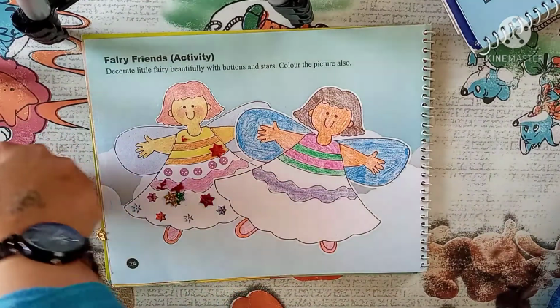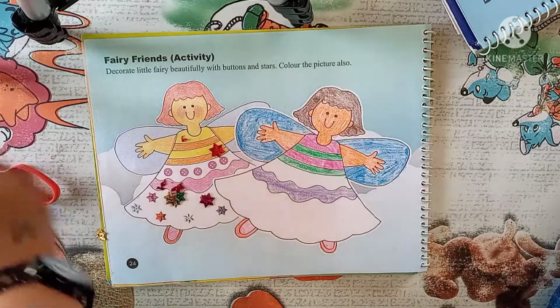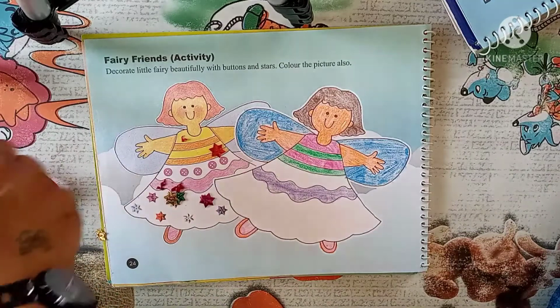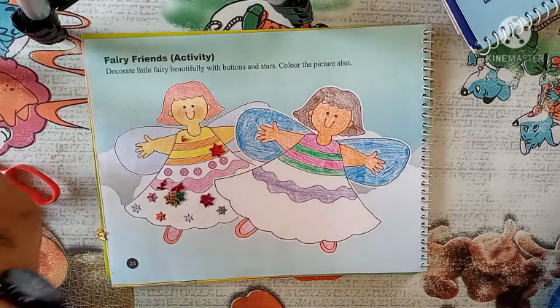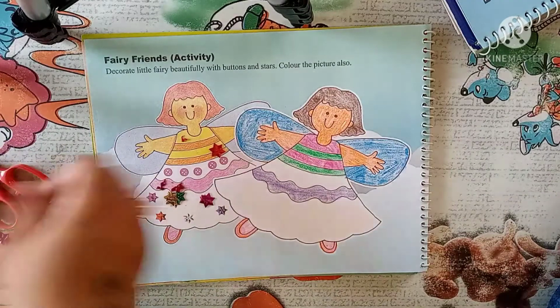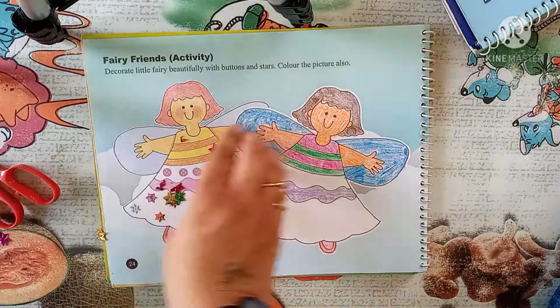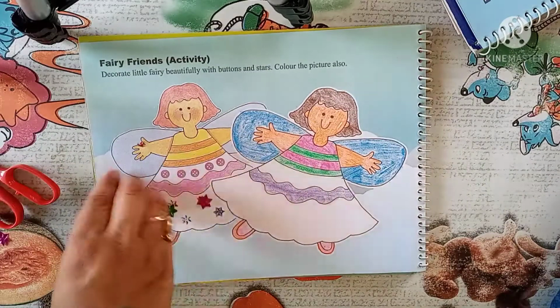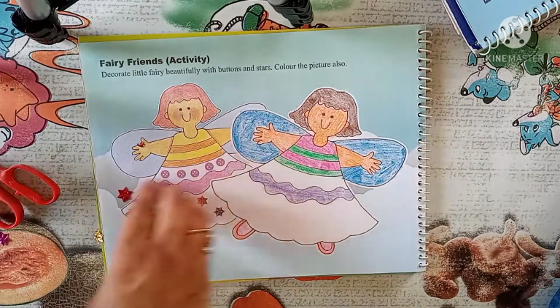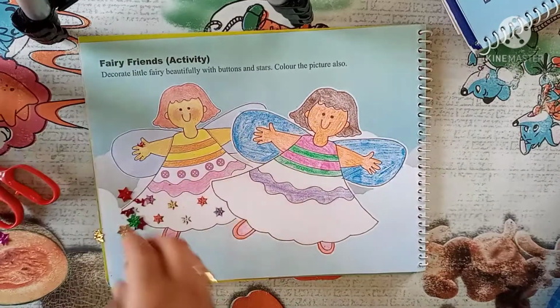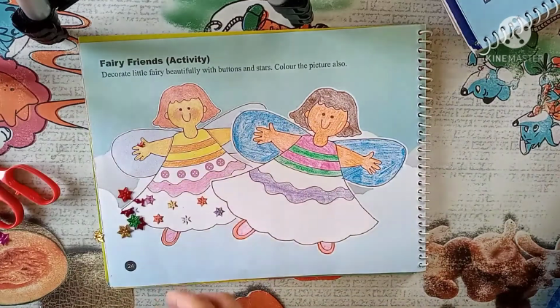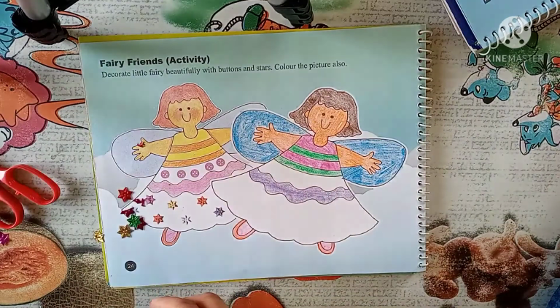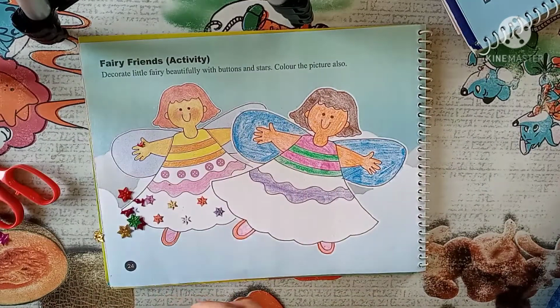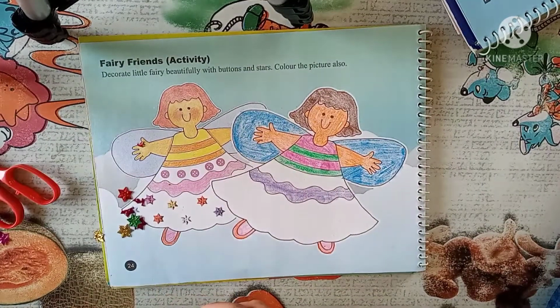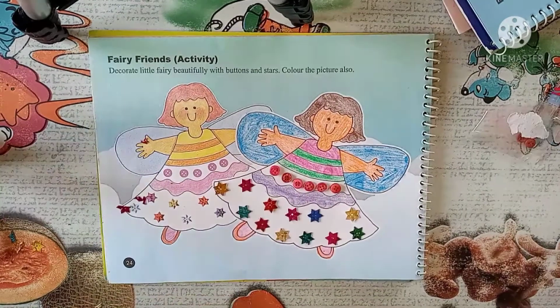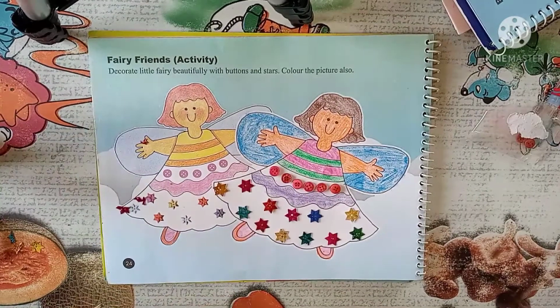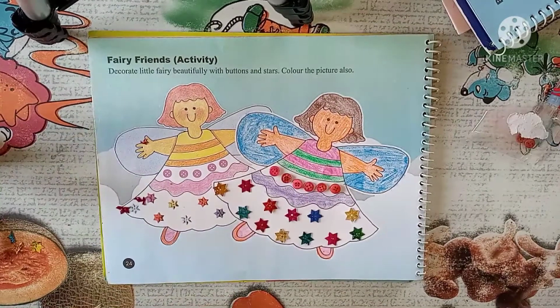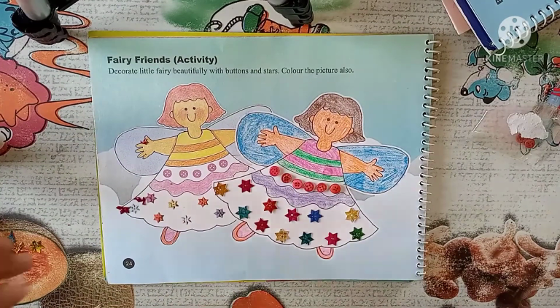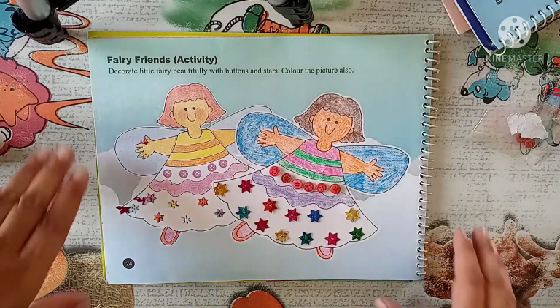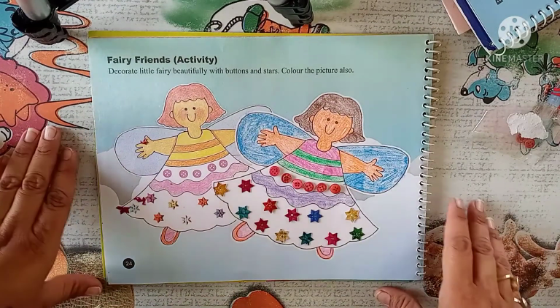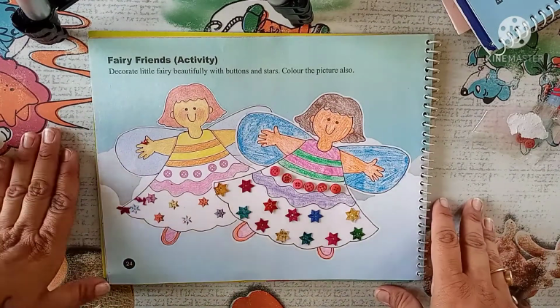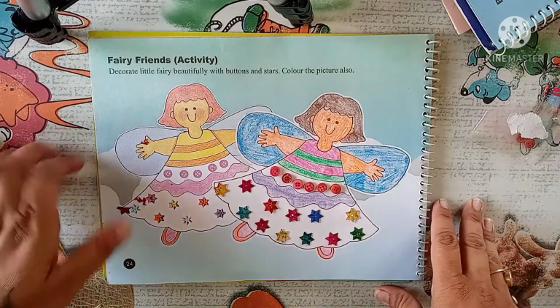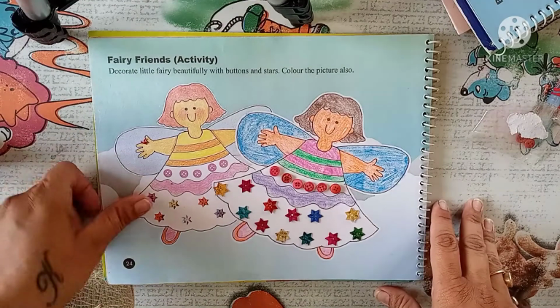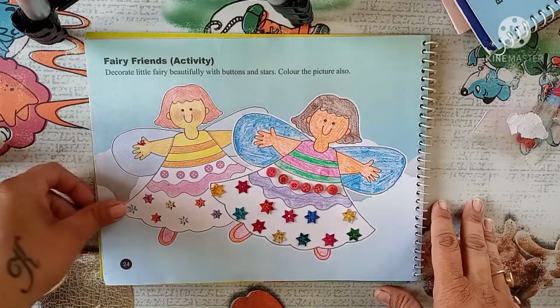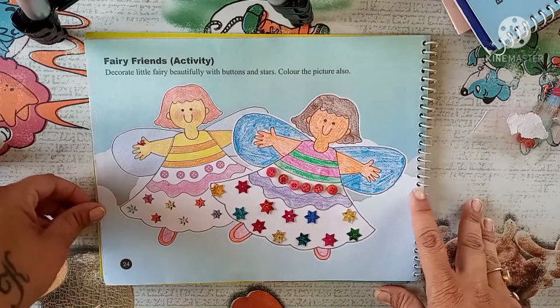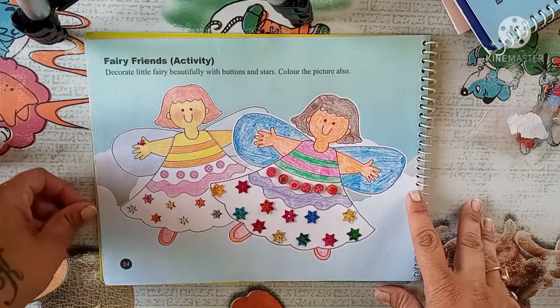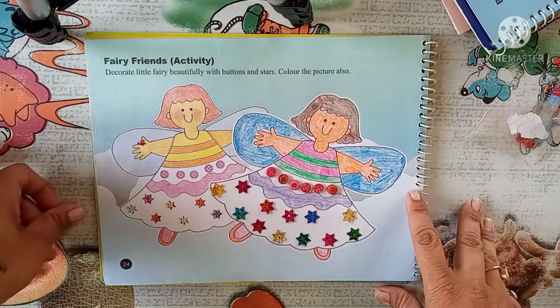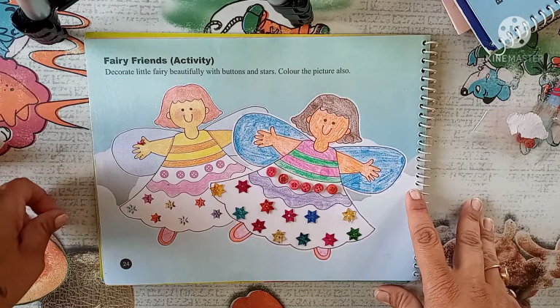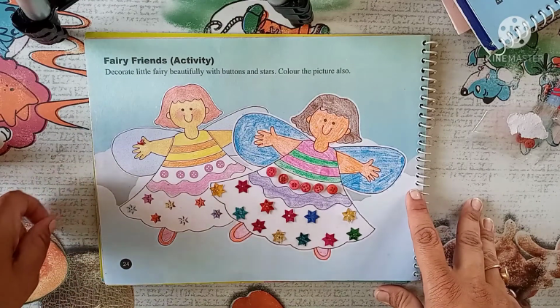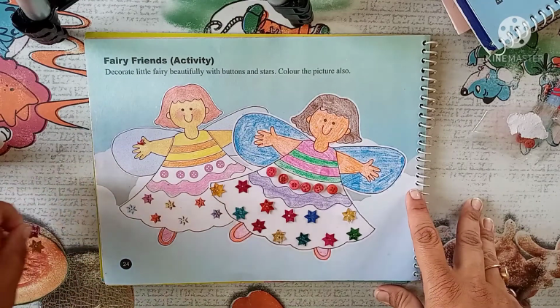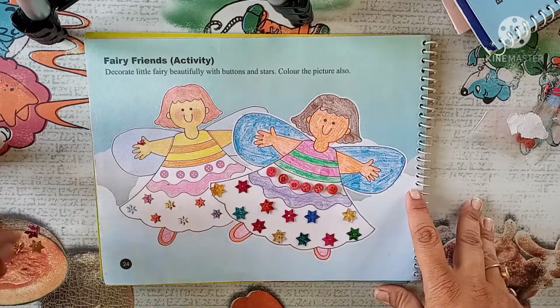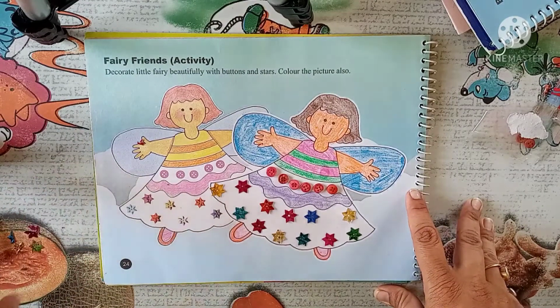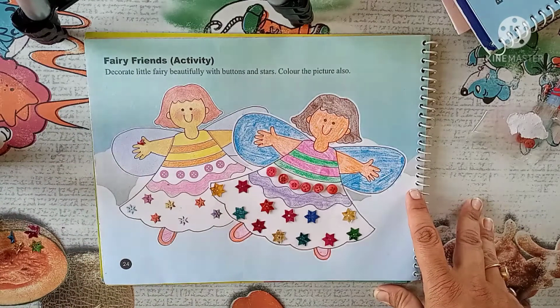So start sticking everyone. Look — like this we have to complete our picture. Do it yourself everyone, bye bye.